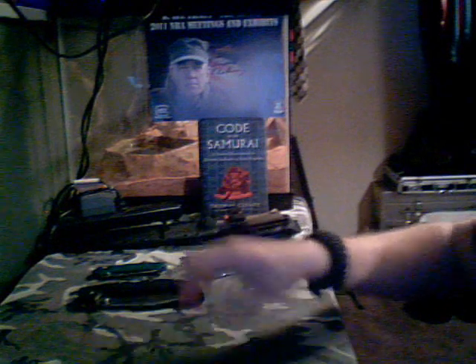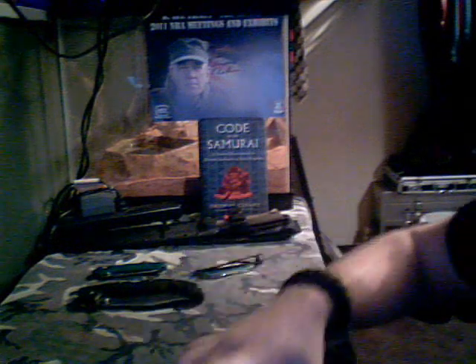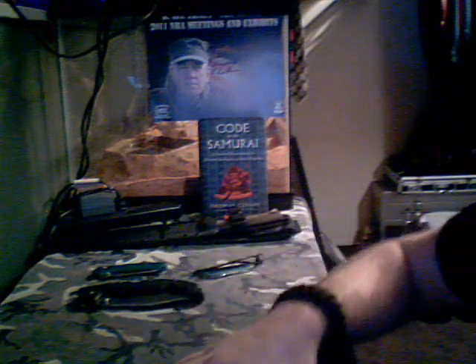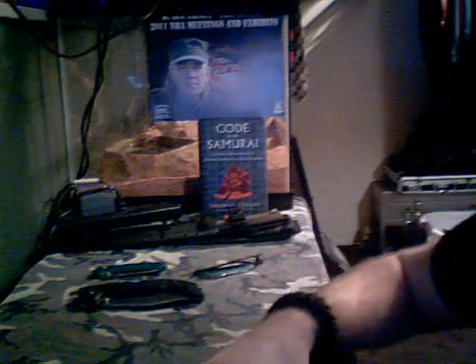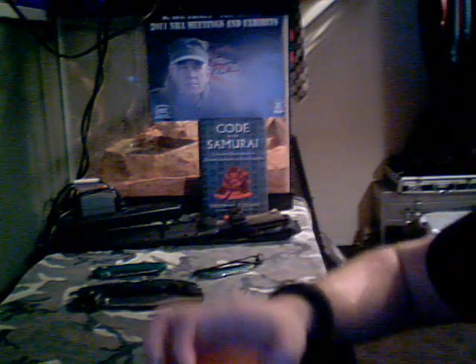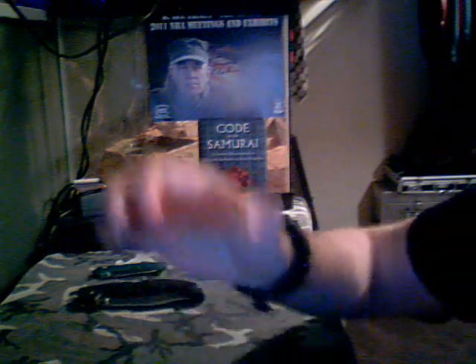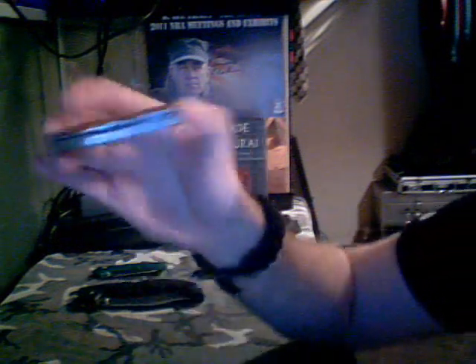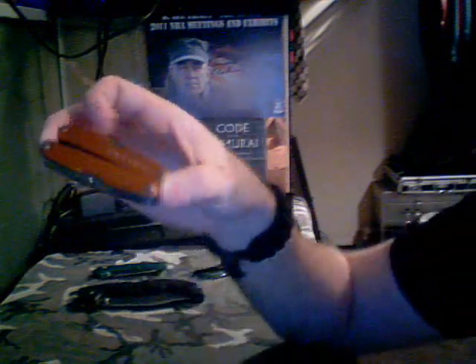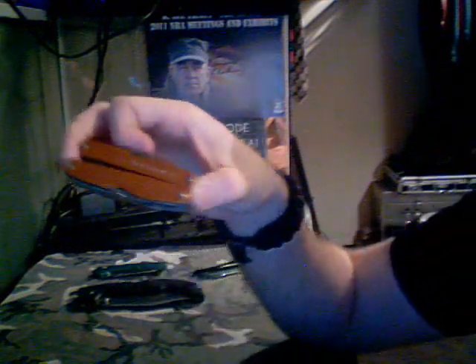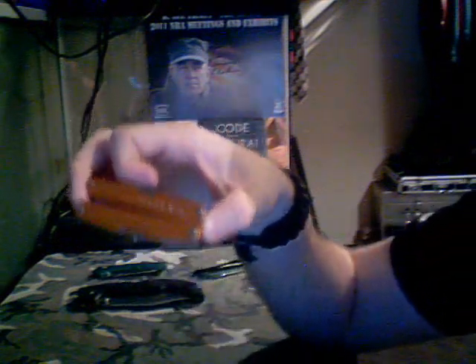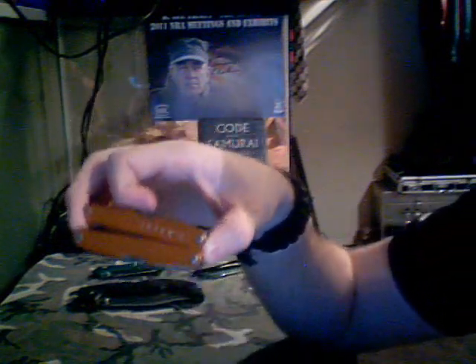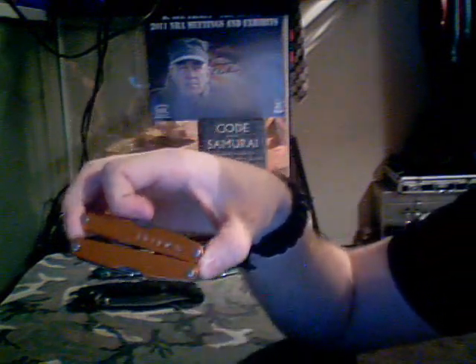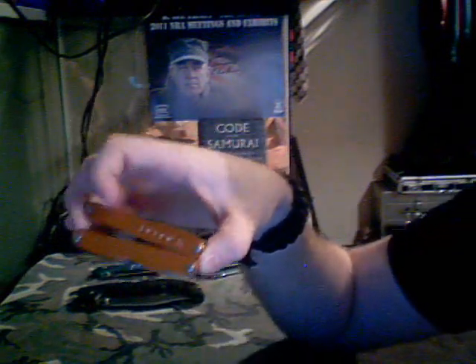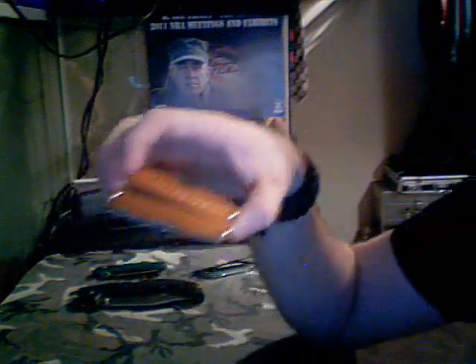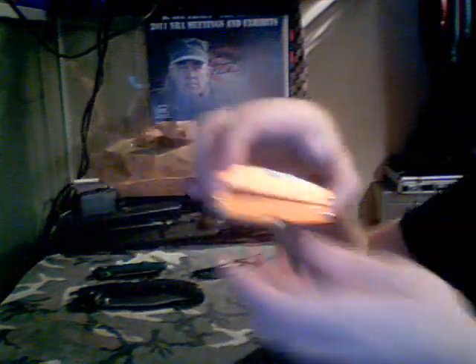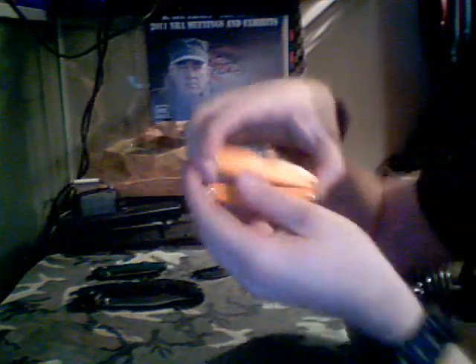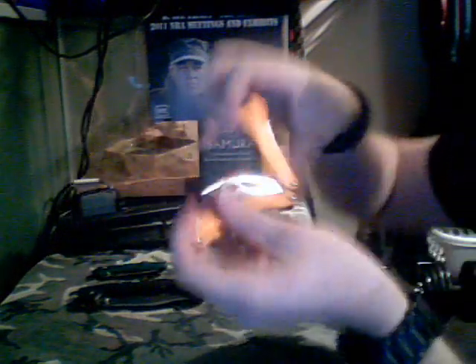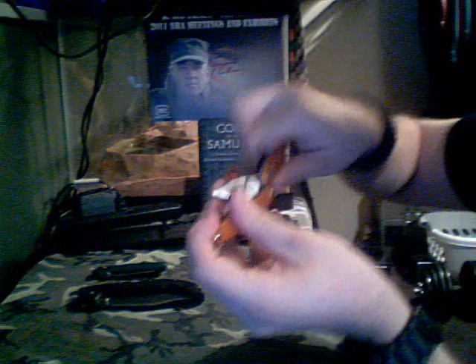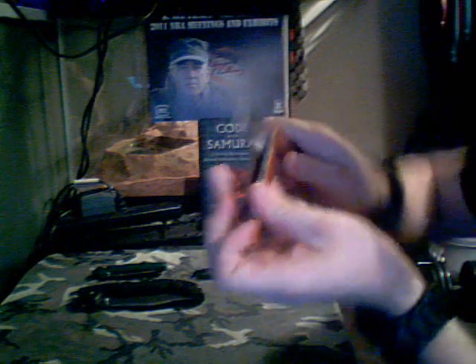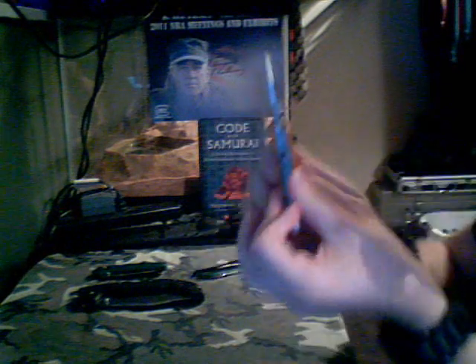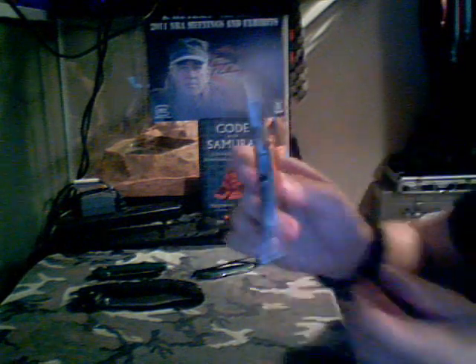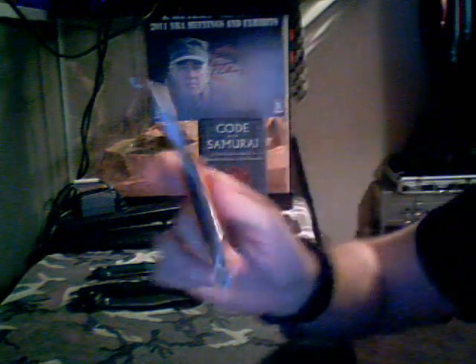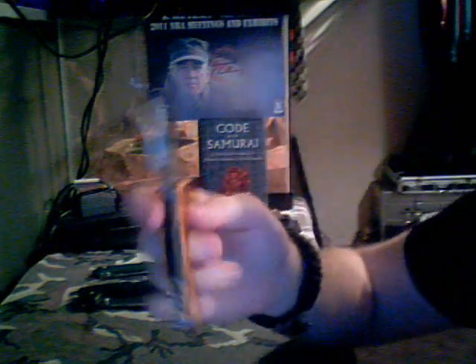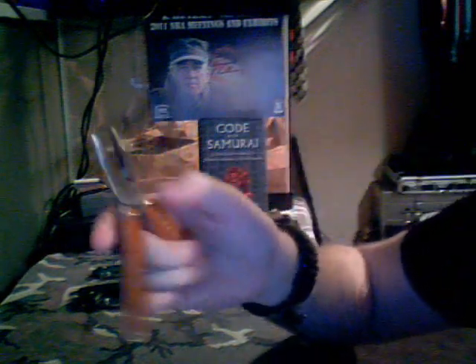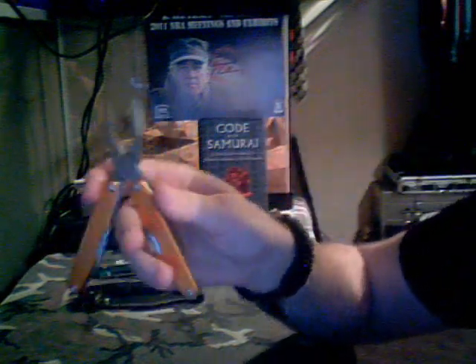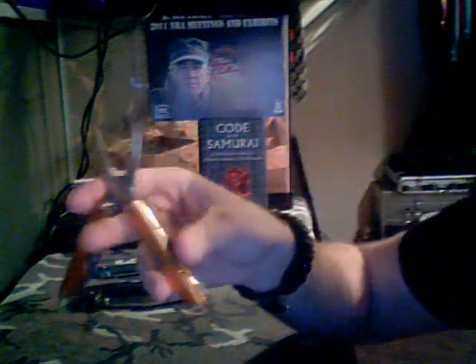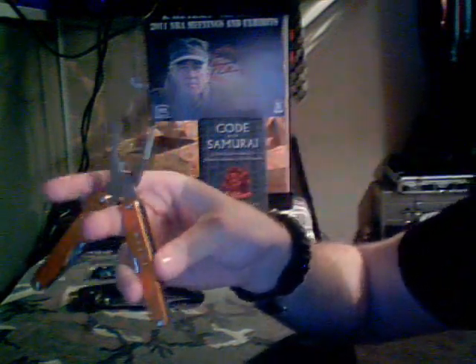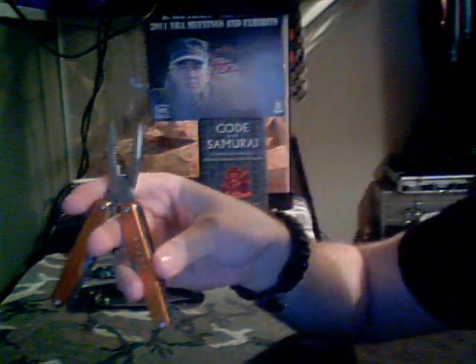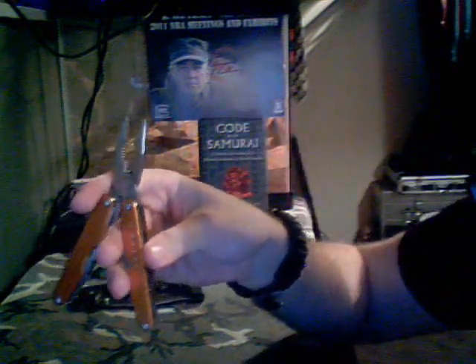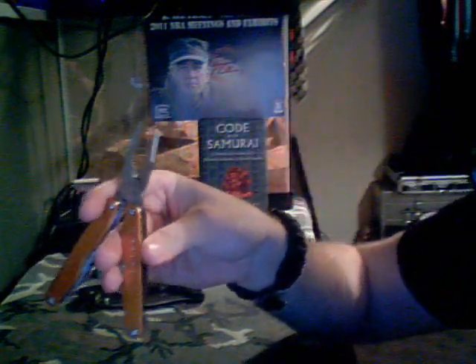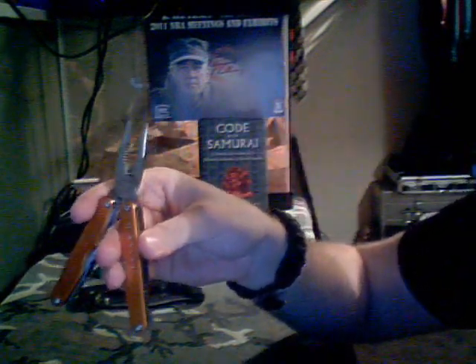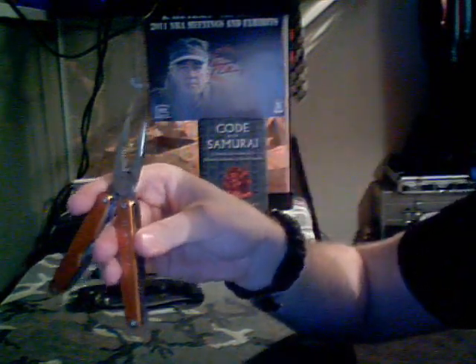Then I have a Leatherman S2 Juice, just because I like to have pliers with me — they come in handy quite often.